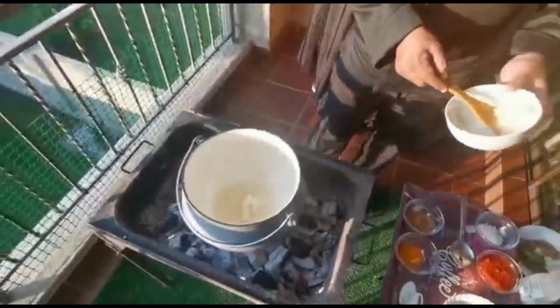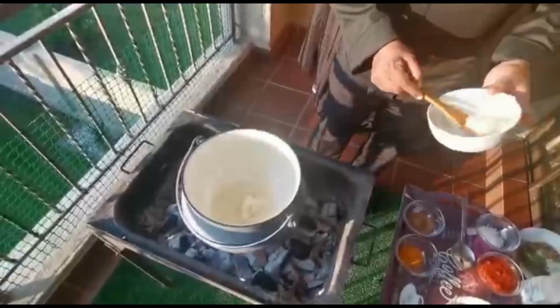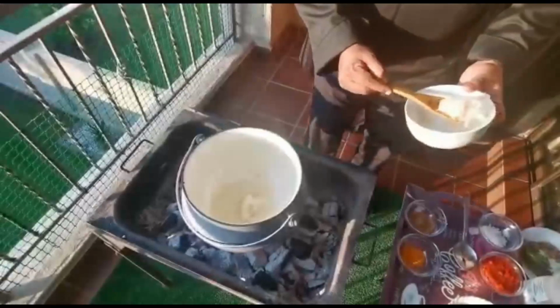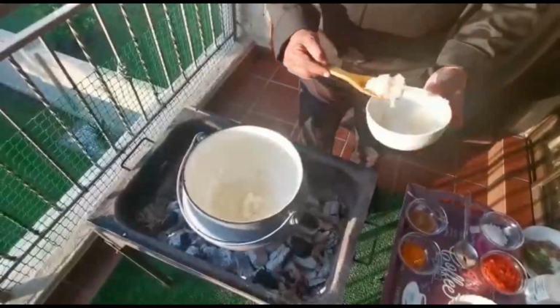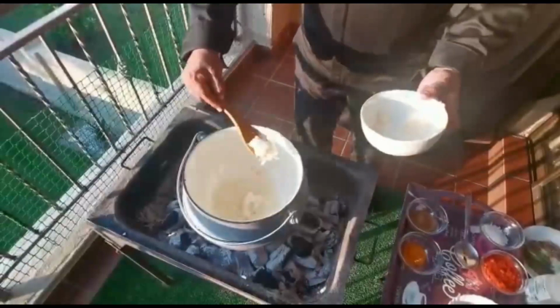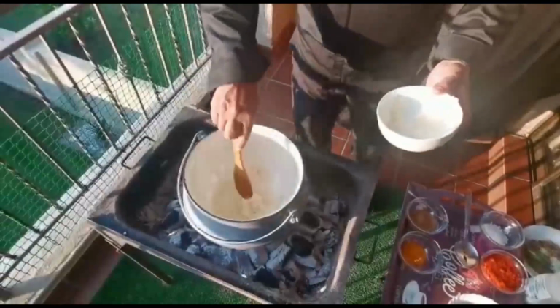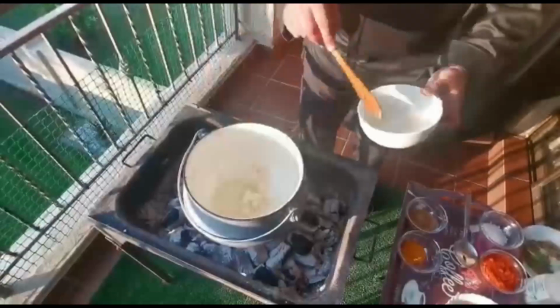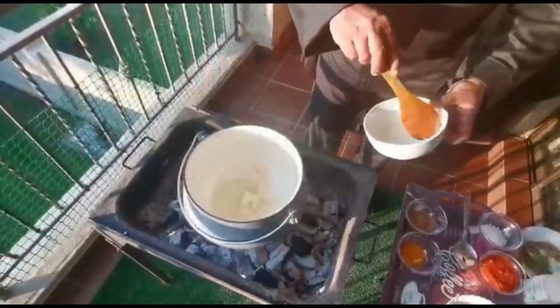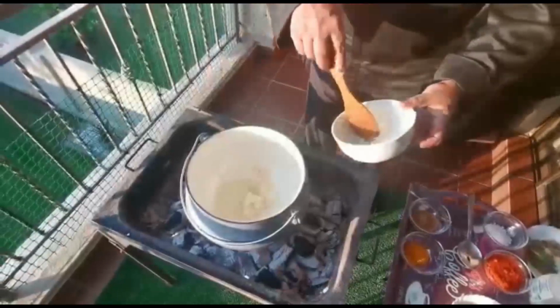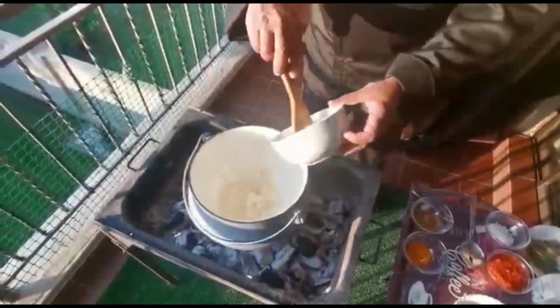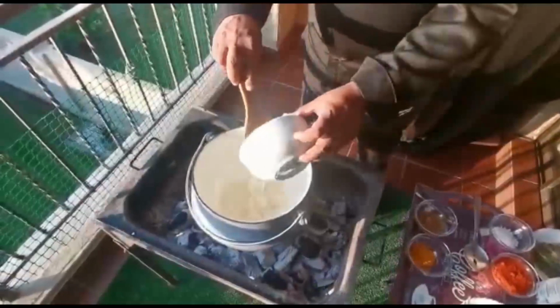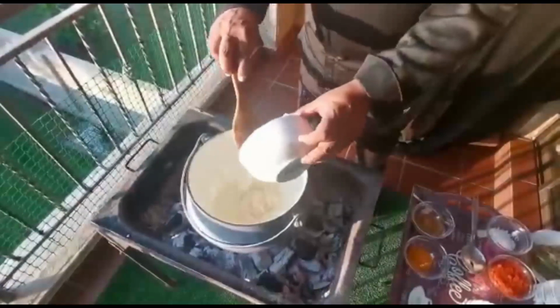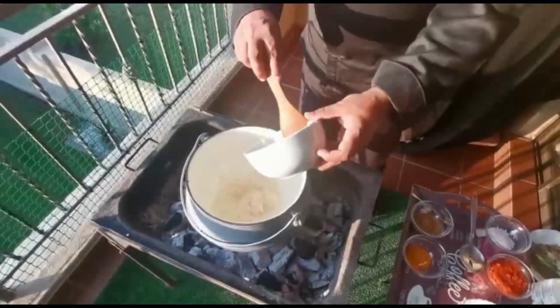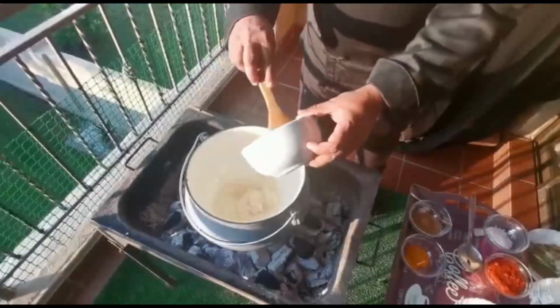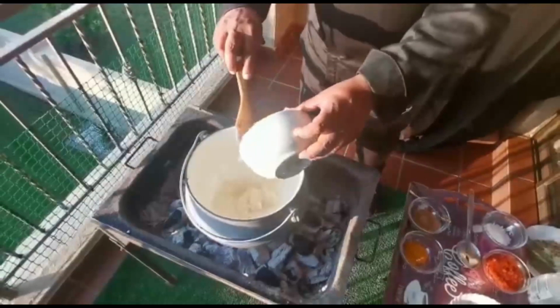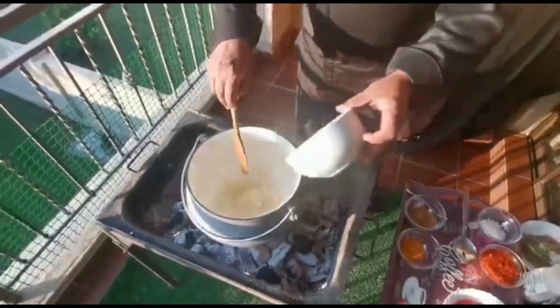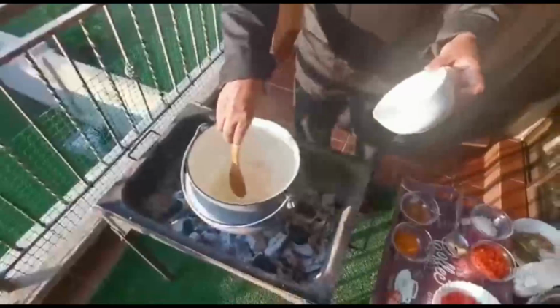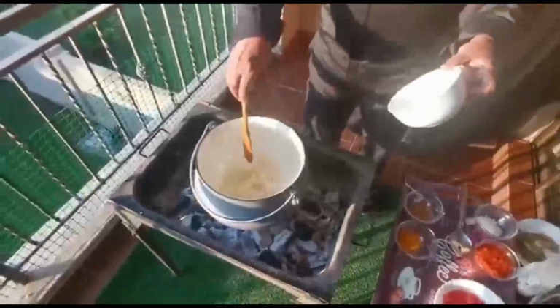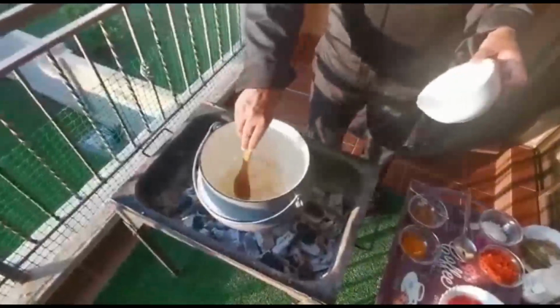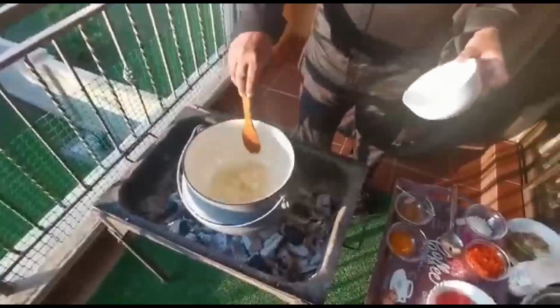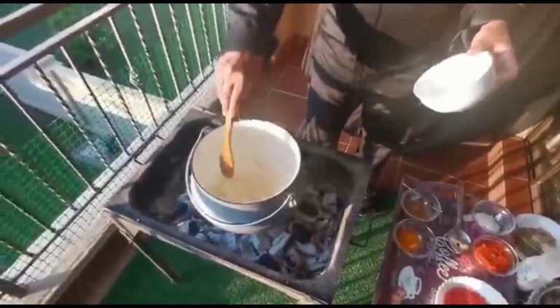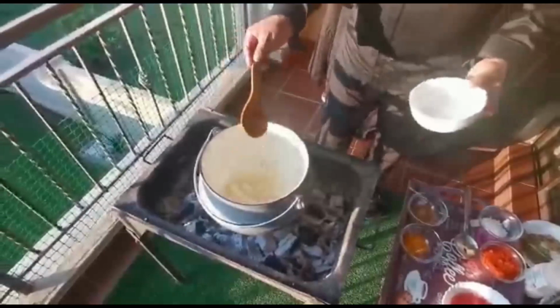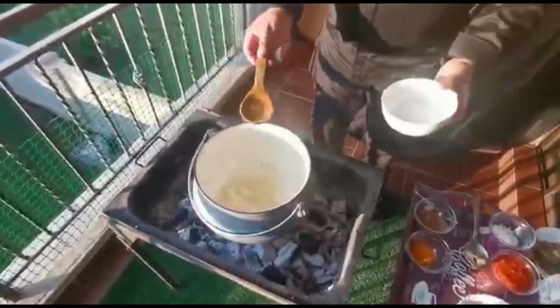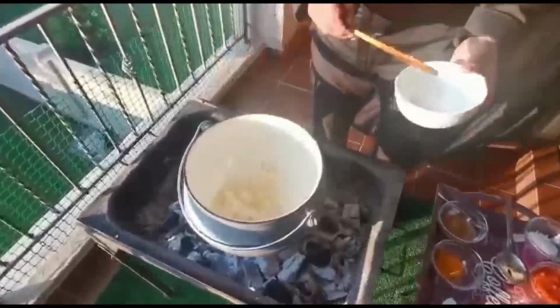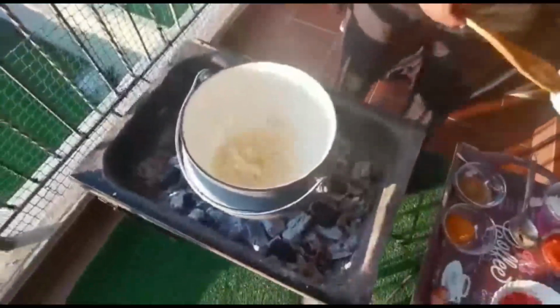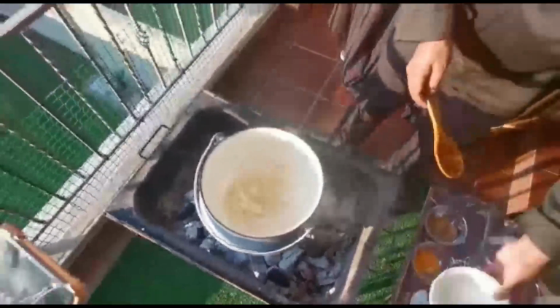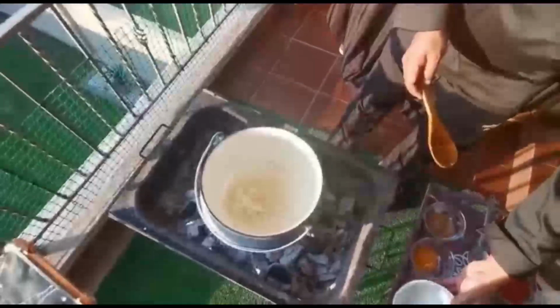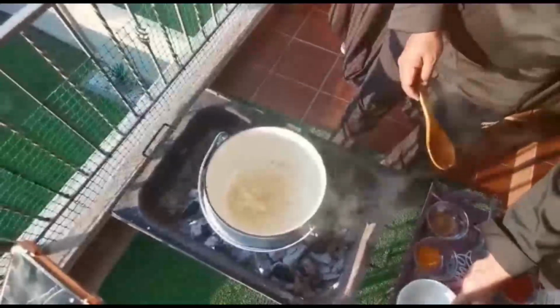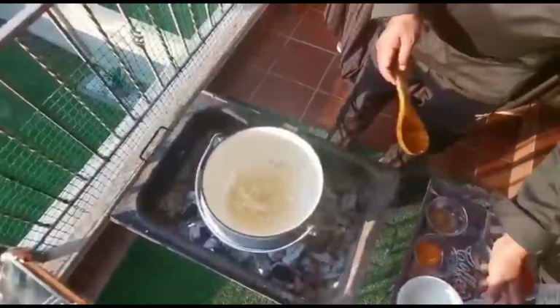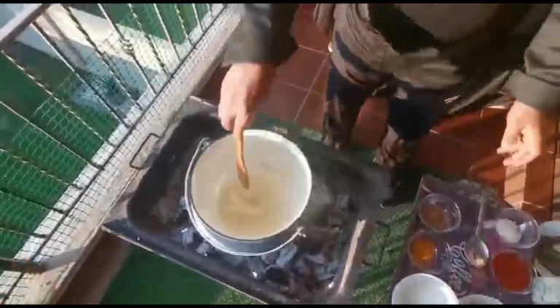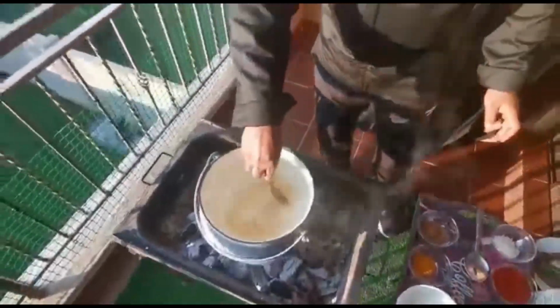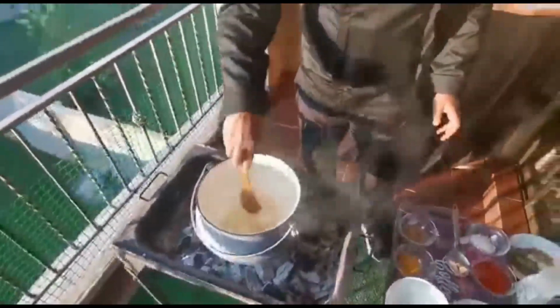Heat is hot hot, it's simmering. Right, we got our onions in there and our oil.